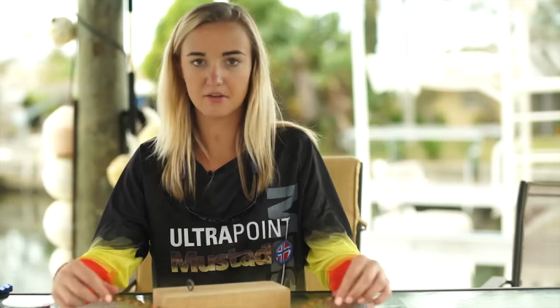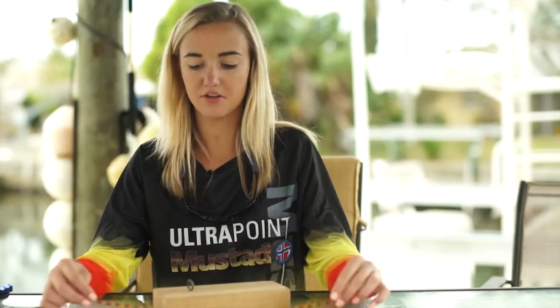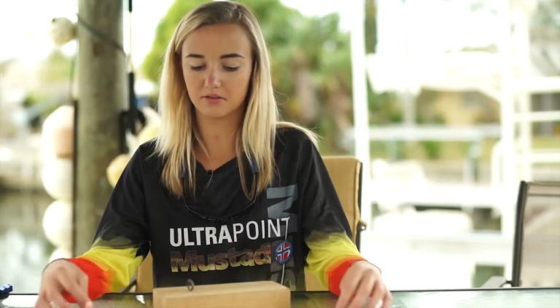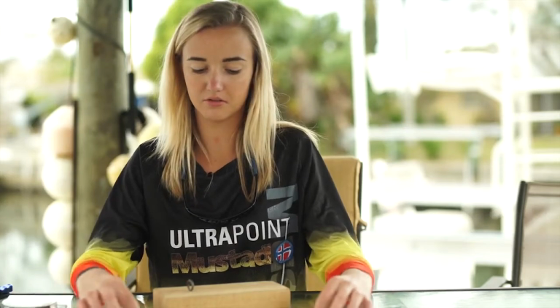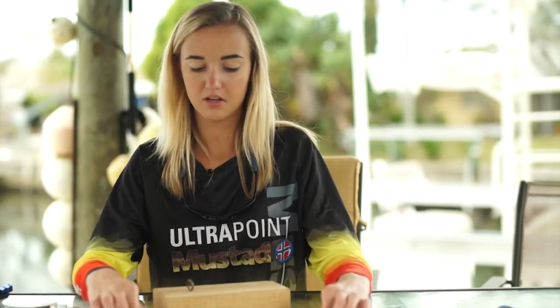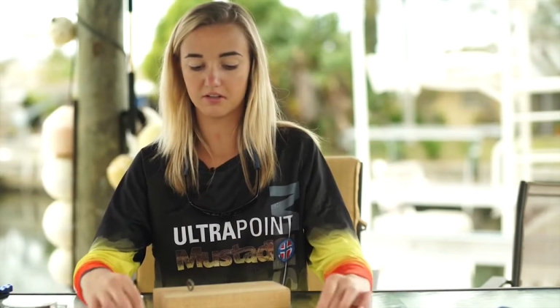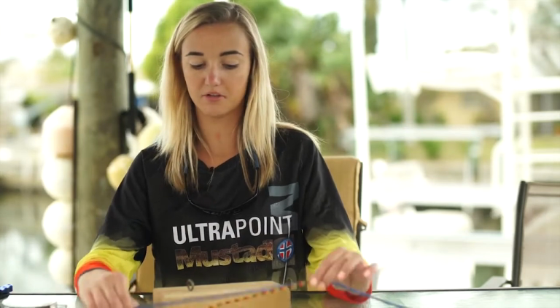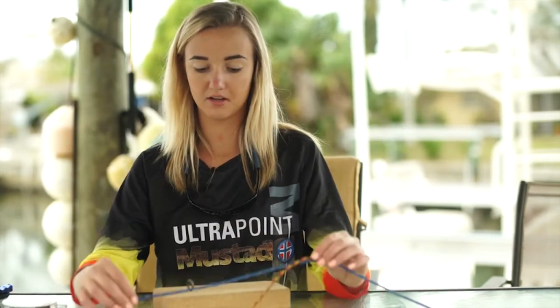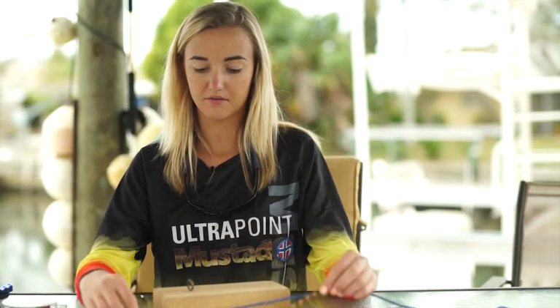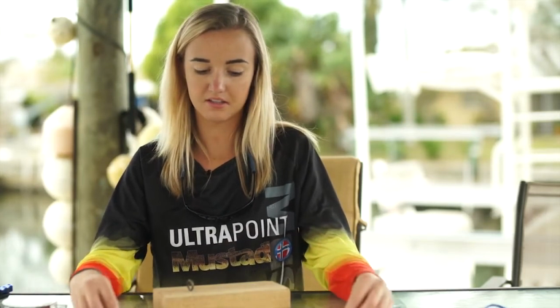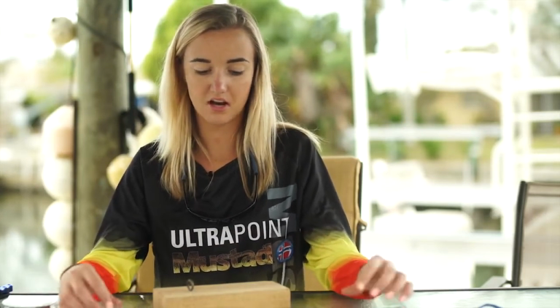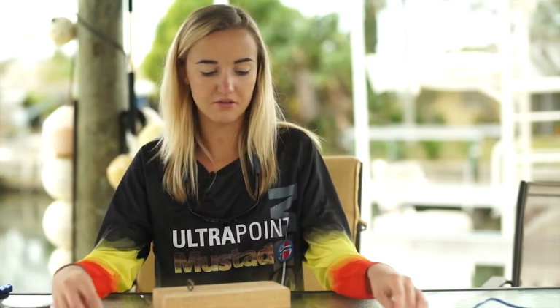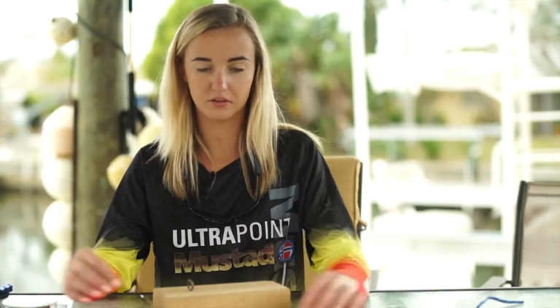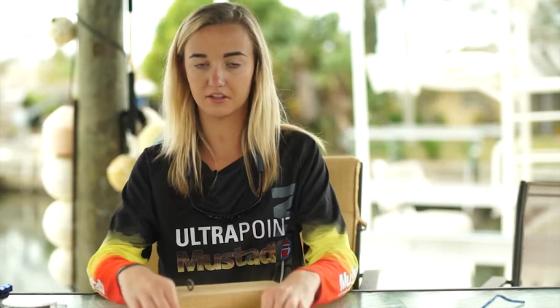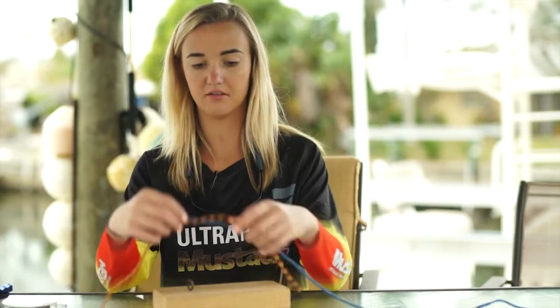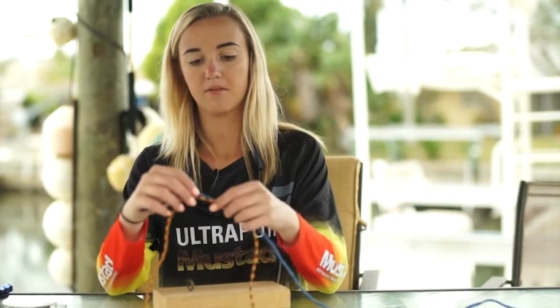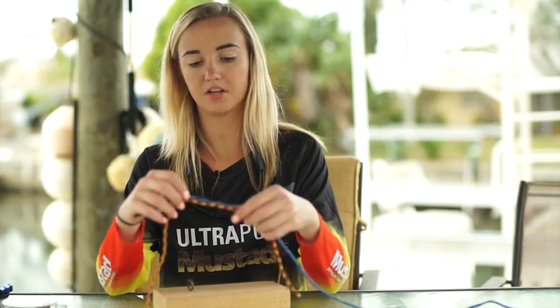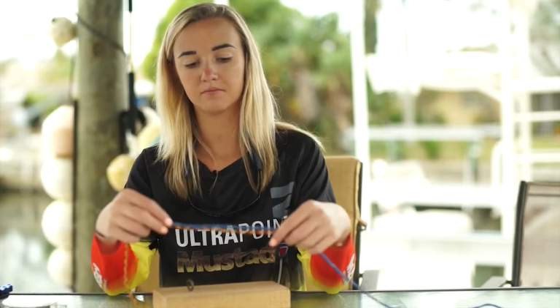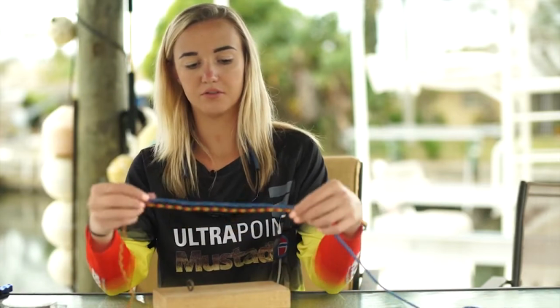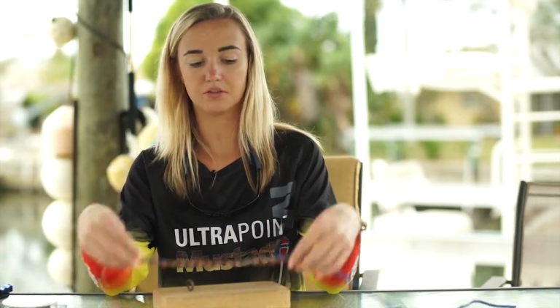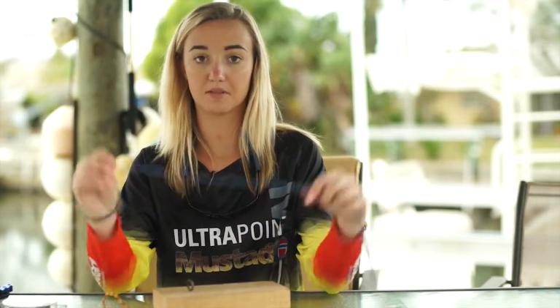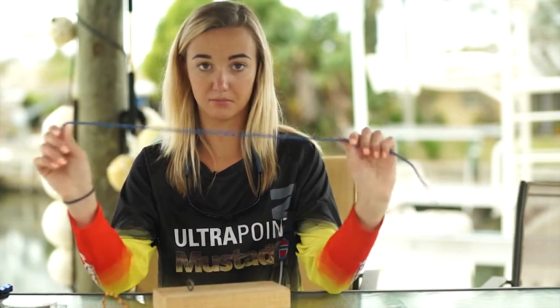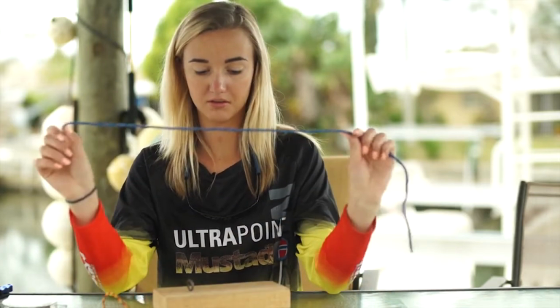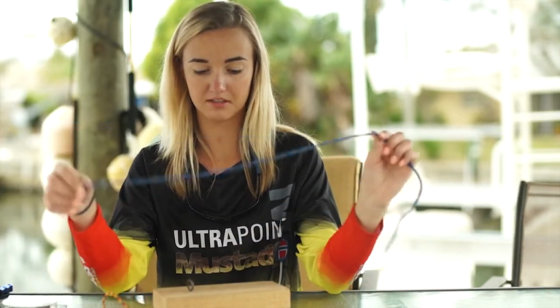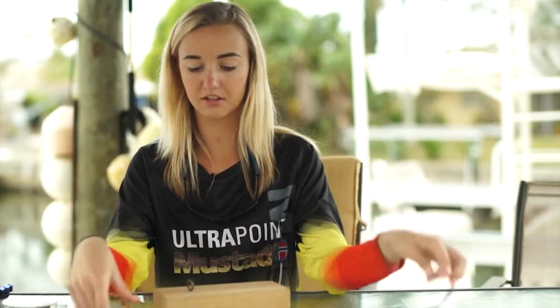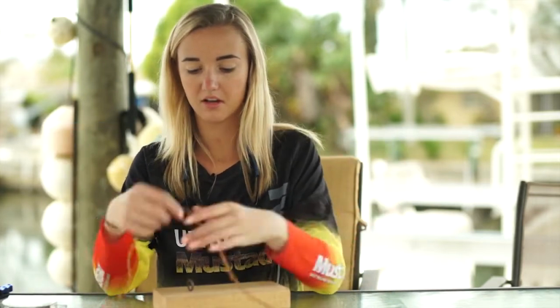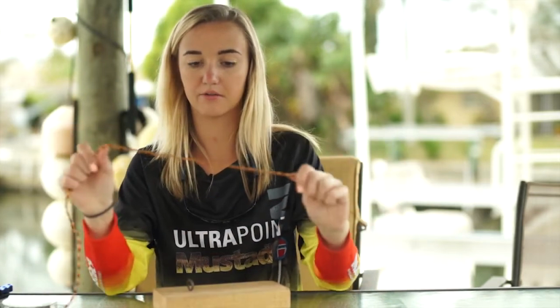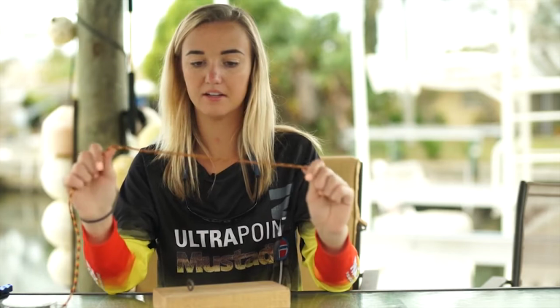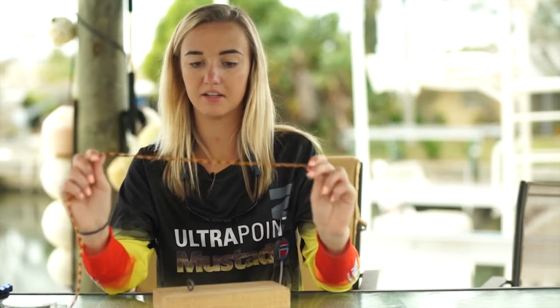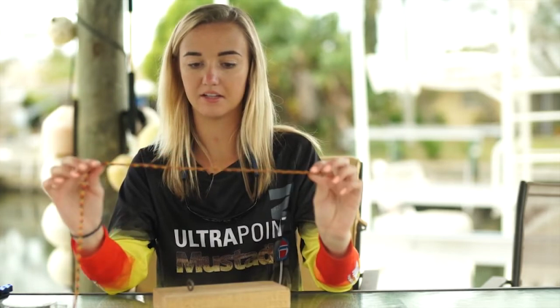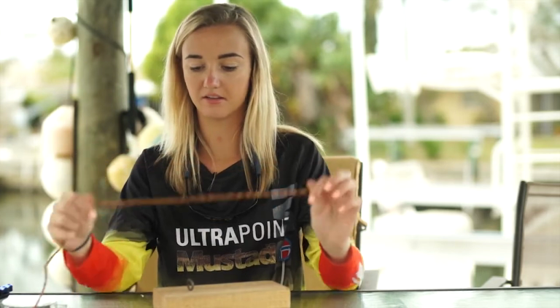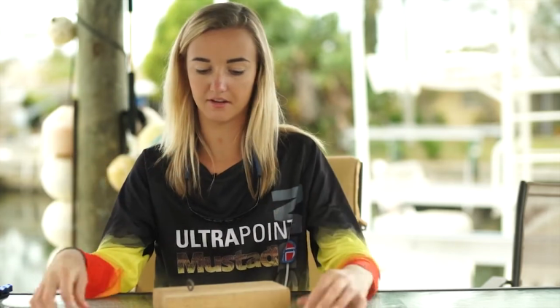Today I'm going to show you how to do the double uni. This is the knot I use for leader to line. We're going to pretend that the blue is the leader and the red is the line.